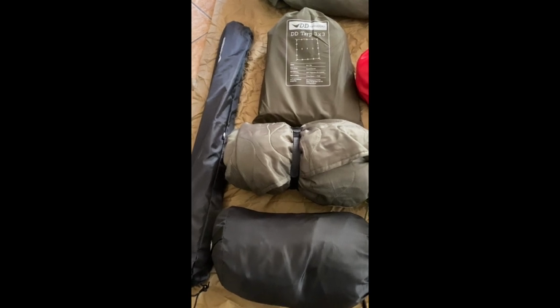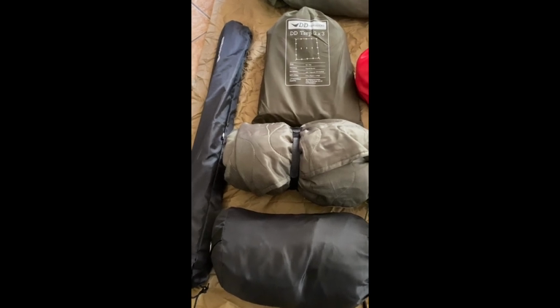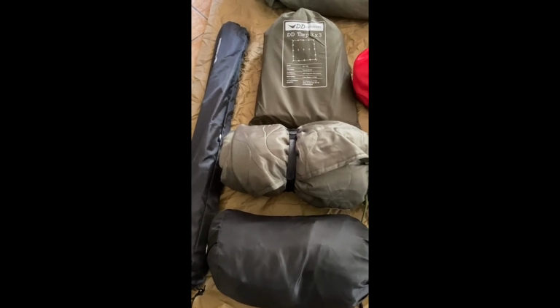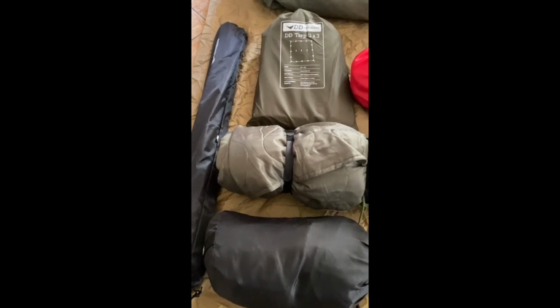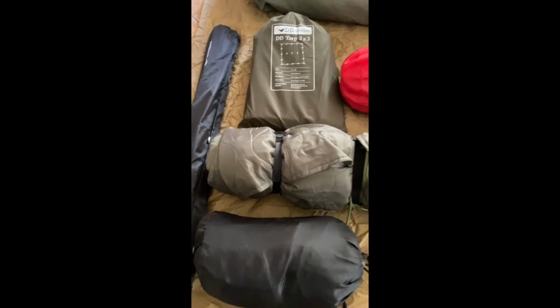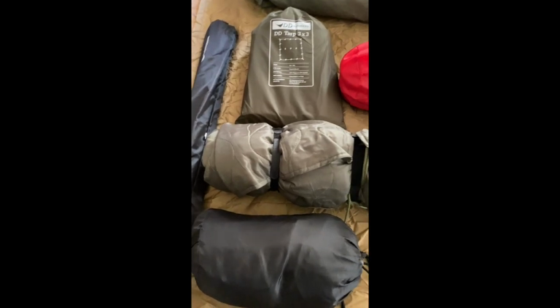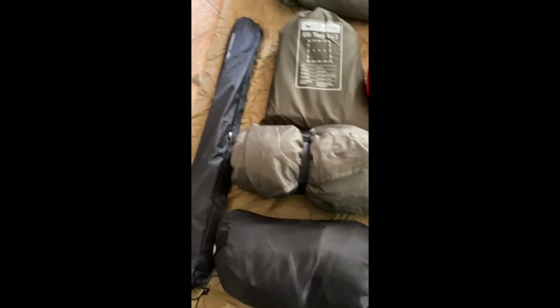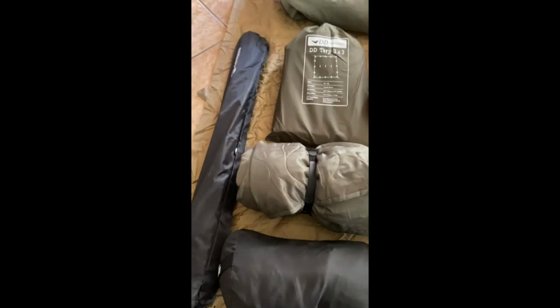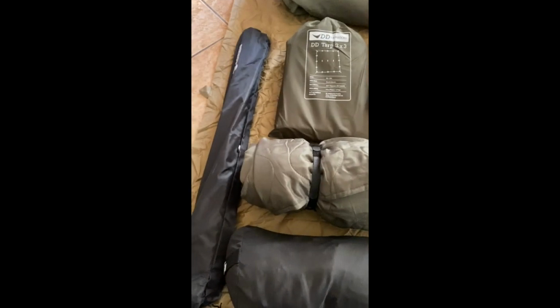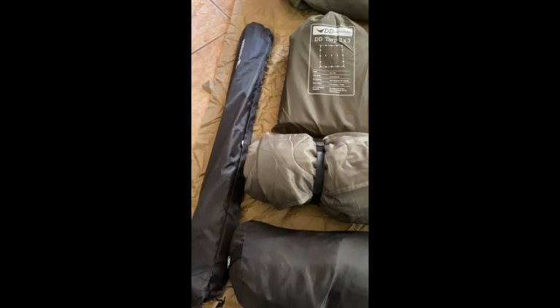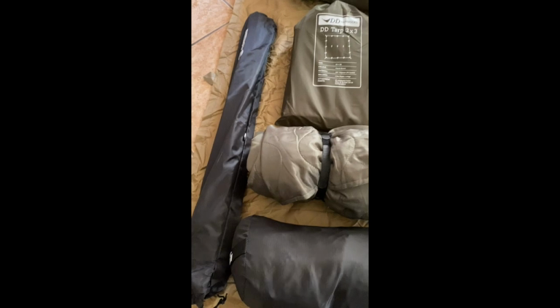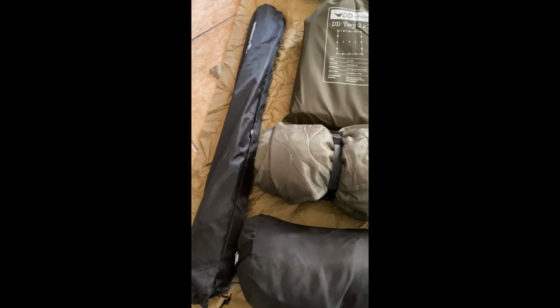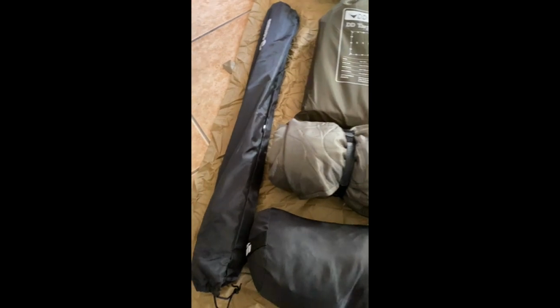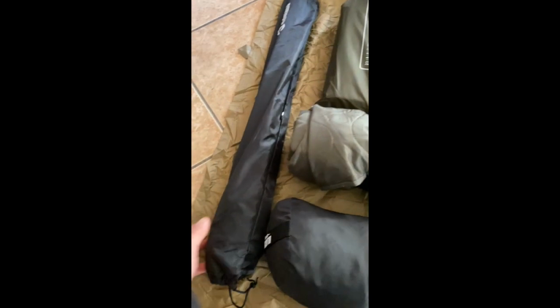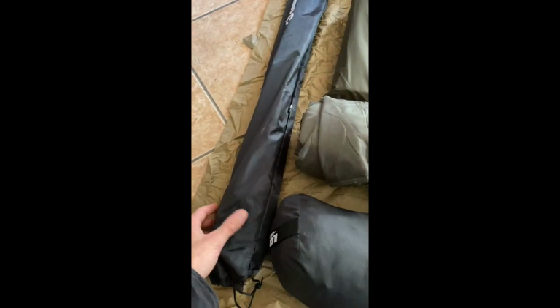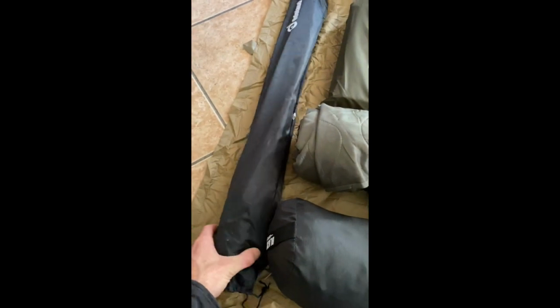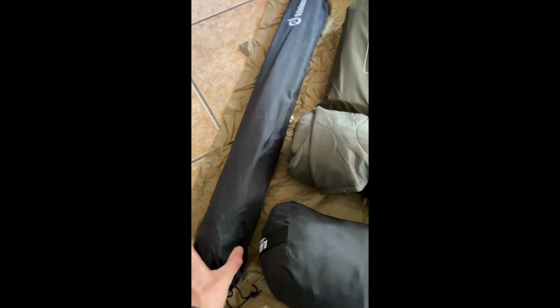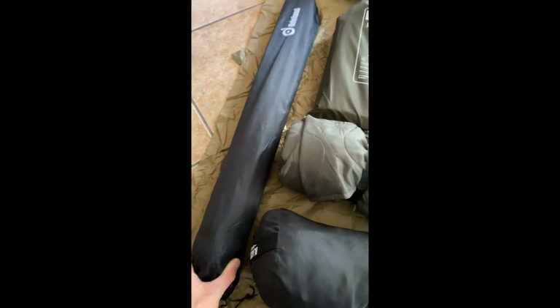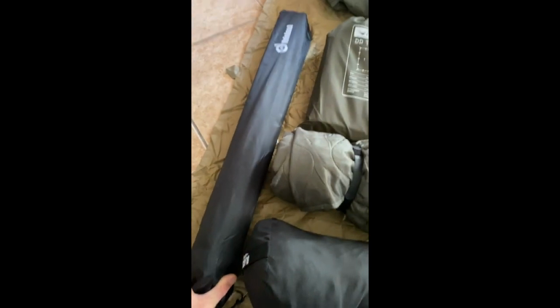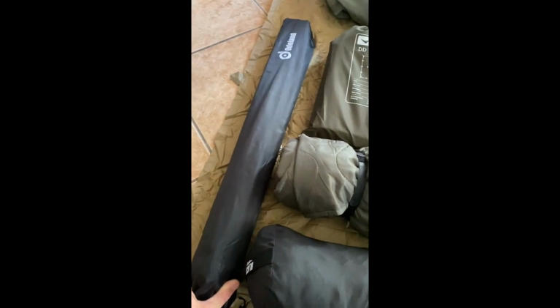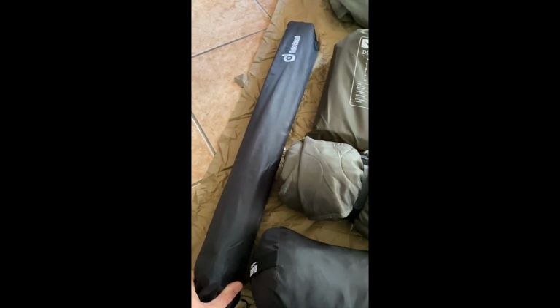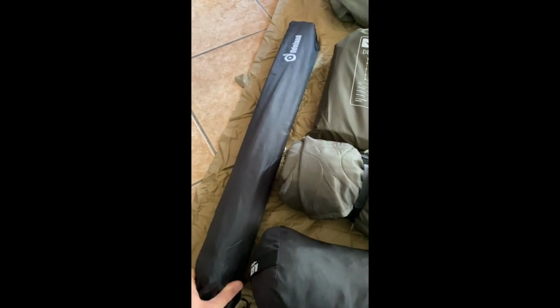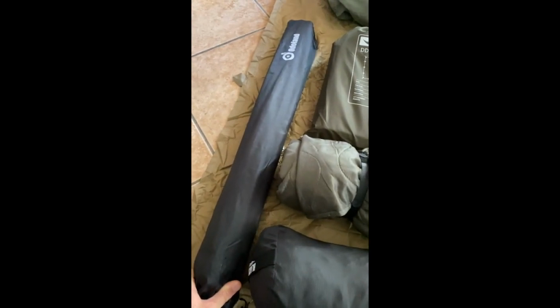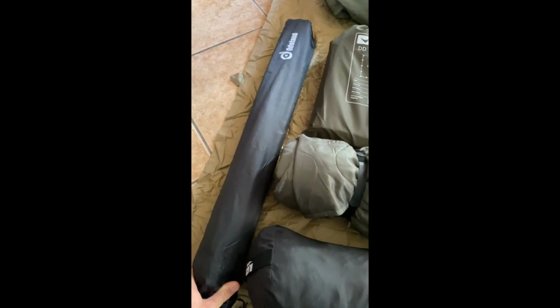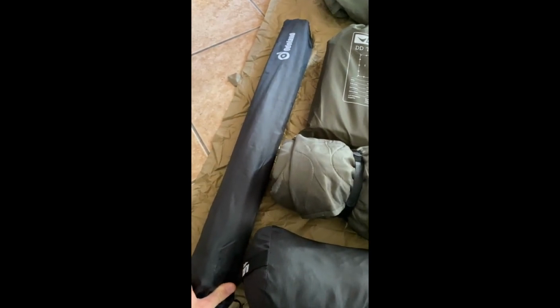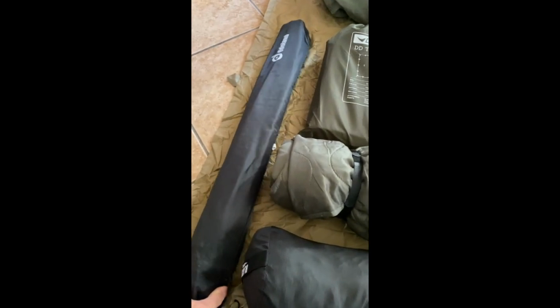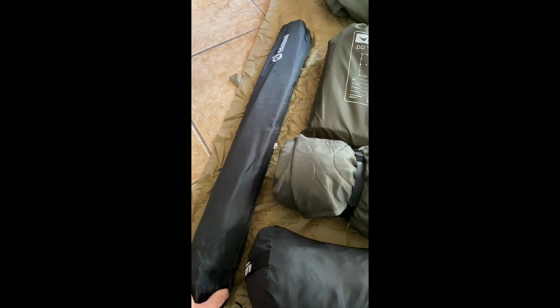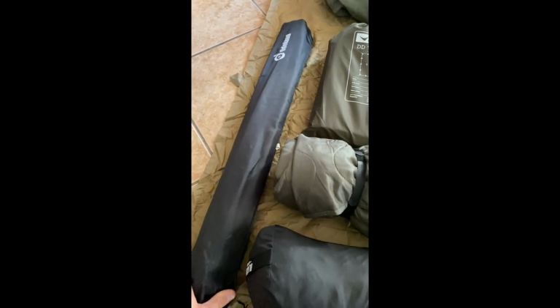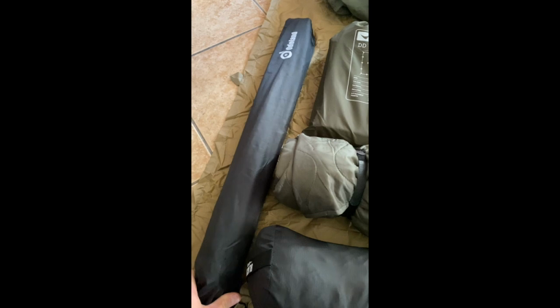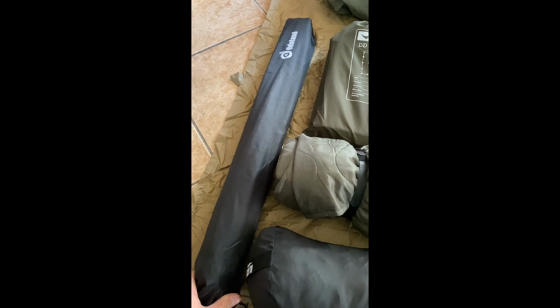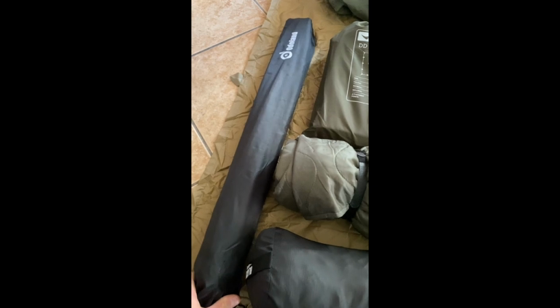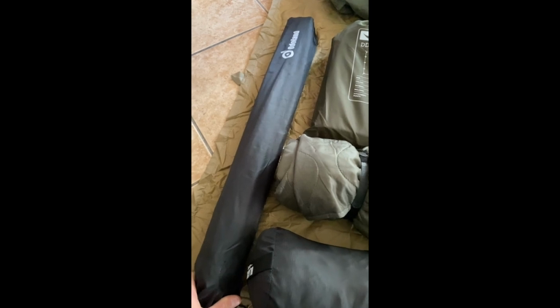I usually start planning early to get everything laid out. Some of this is newer stuff because it's something I've never done before — camping in the back of the truck, especially with the dog.